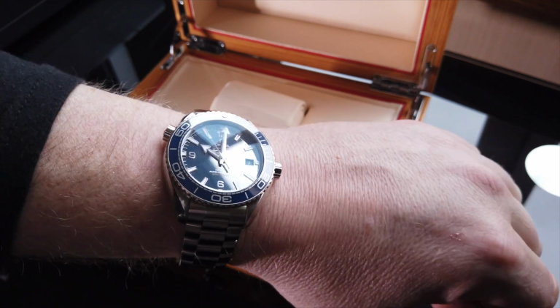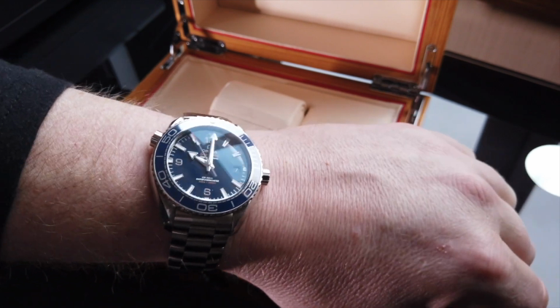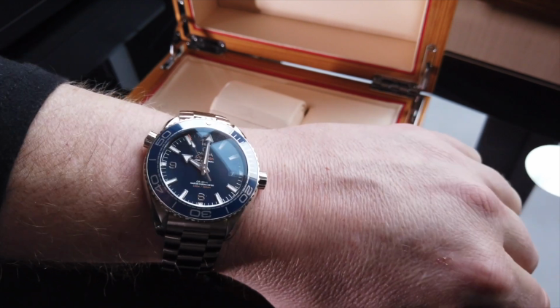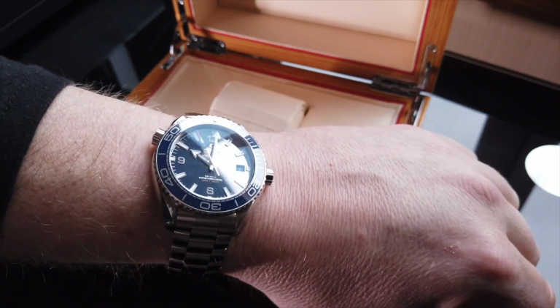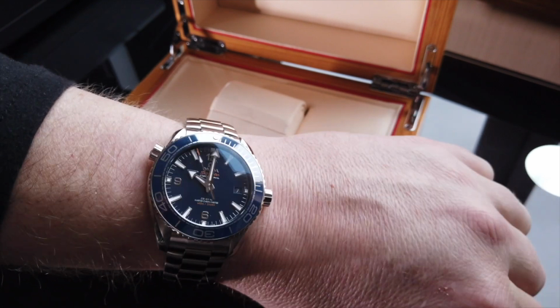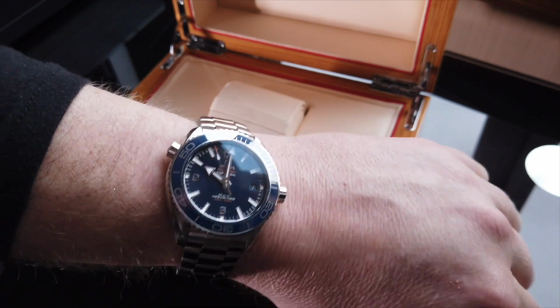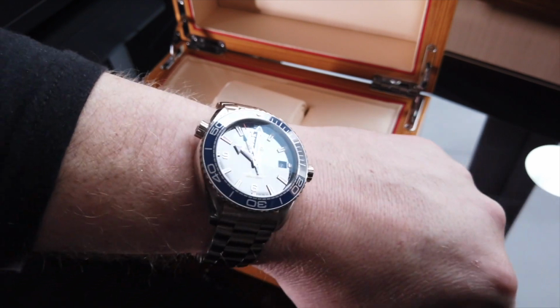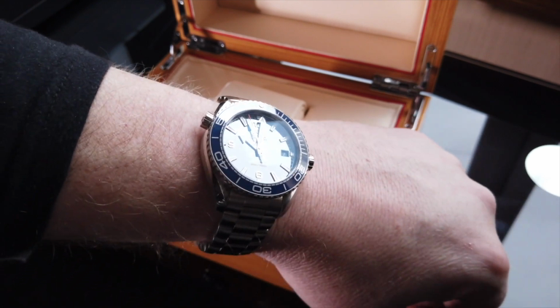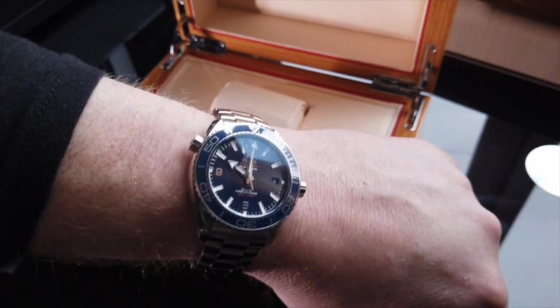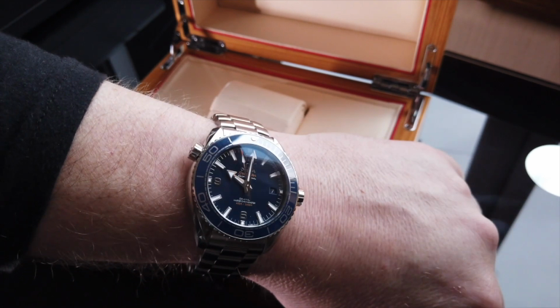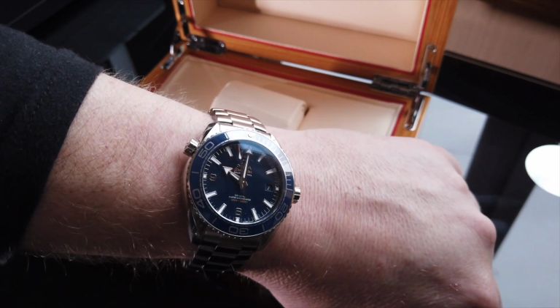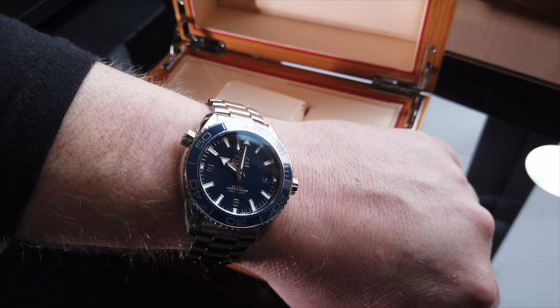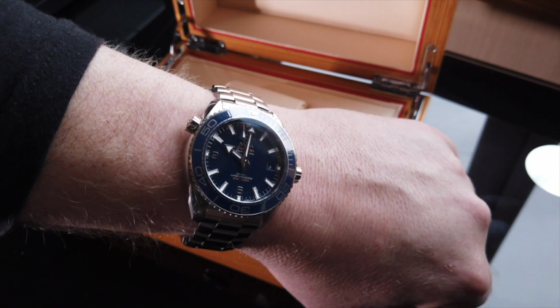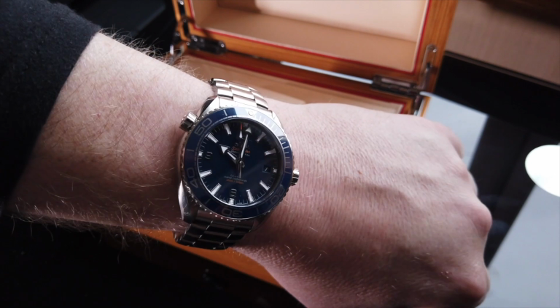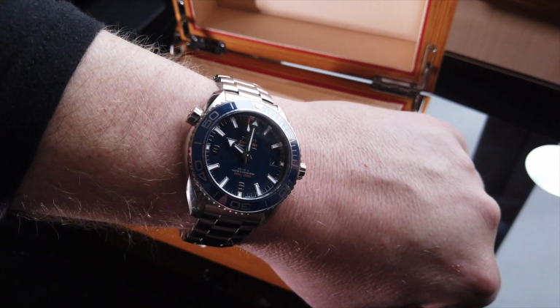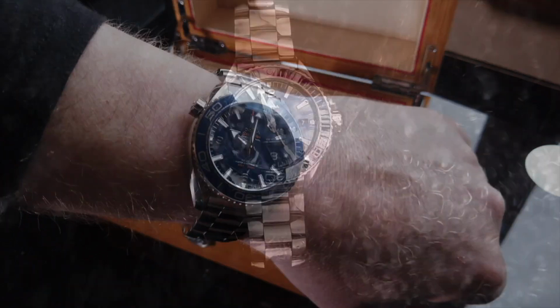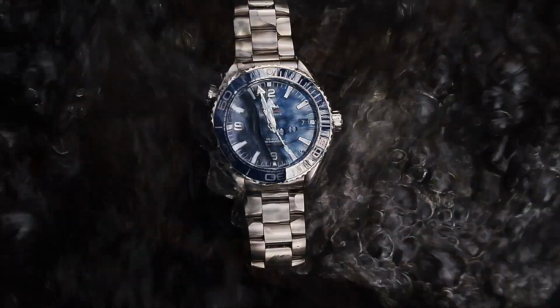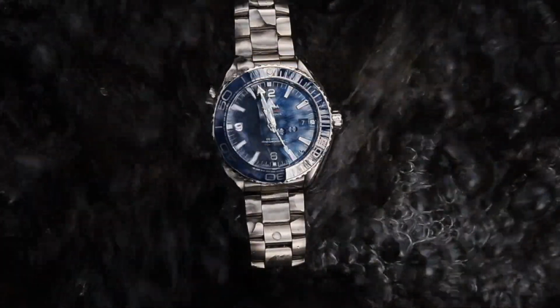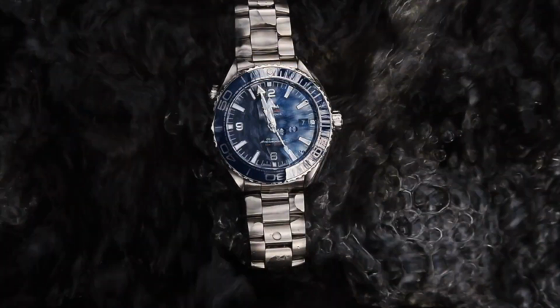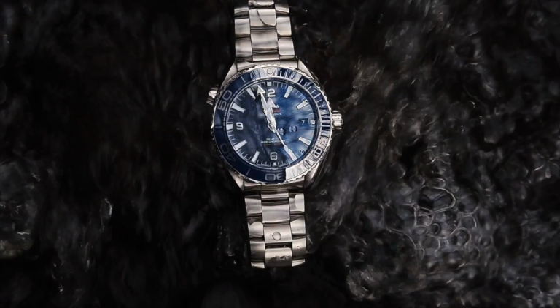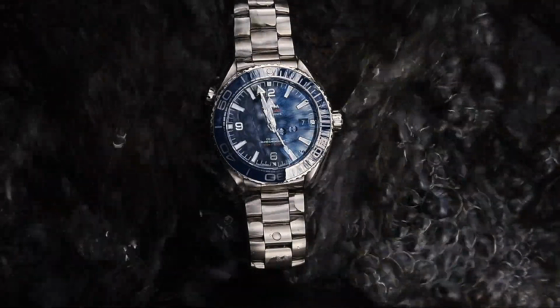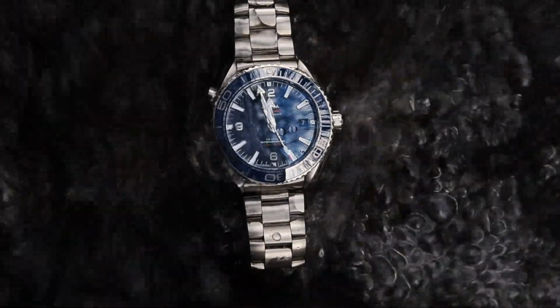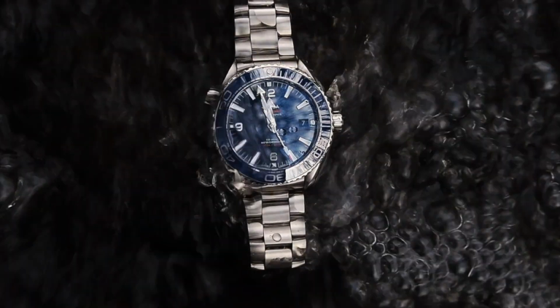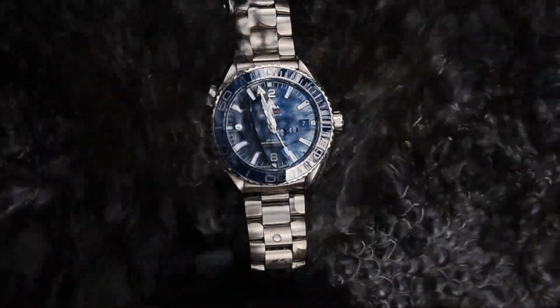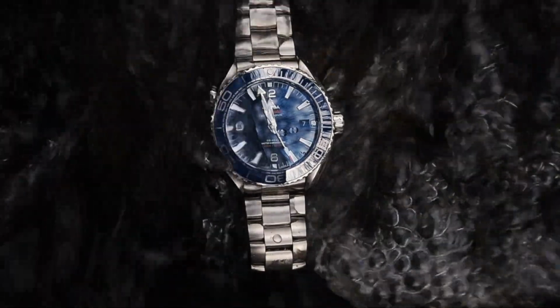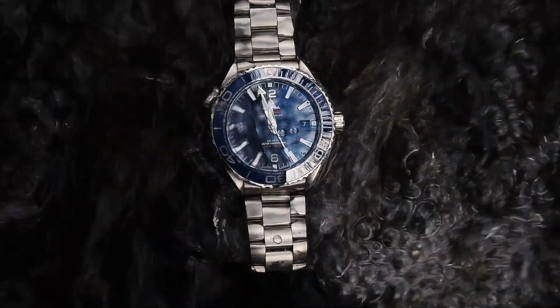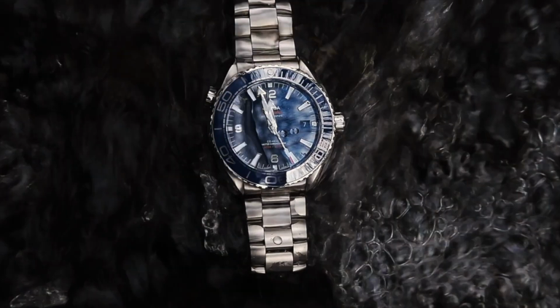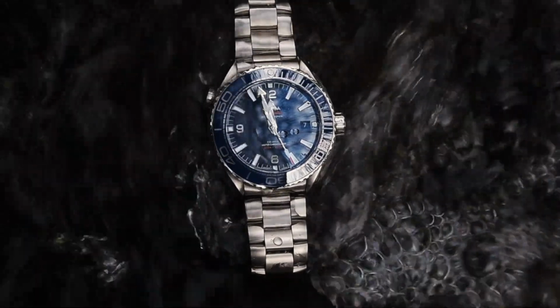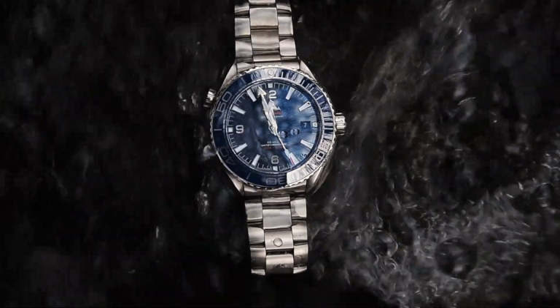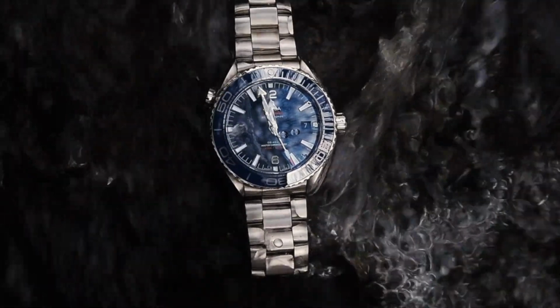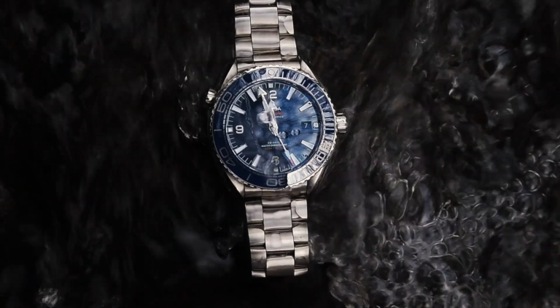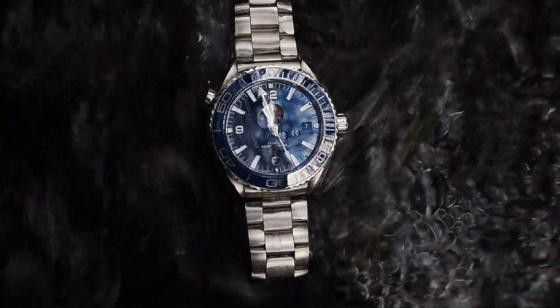The heart wants what the heart wants and this is what the heart wanted, and I am very, very happy. Thanks for watching, folks.